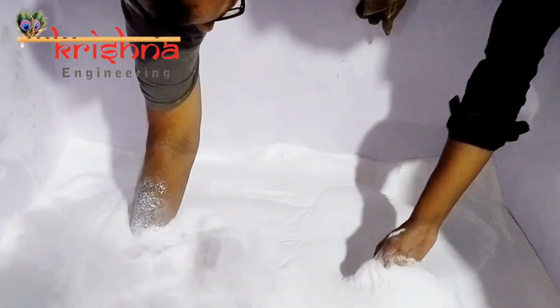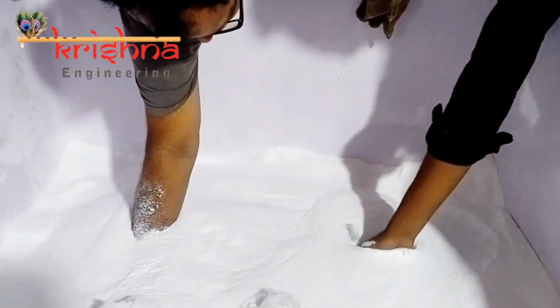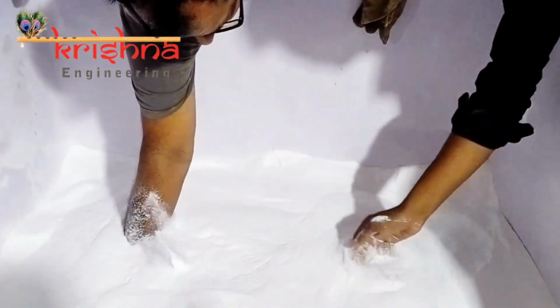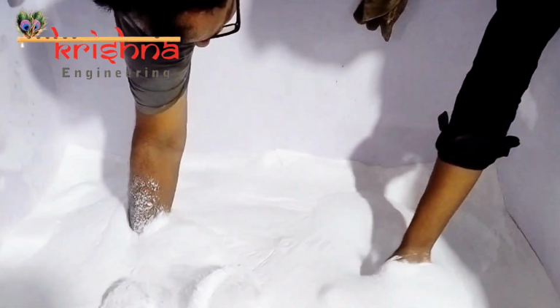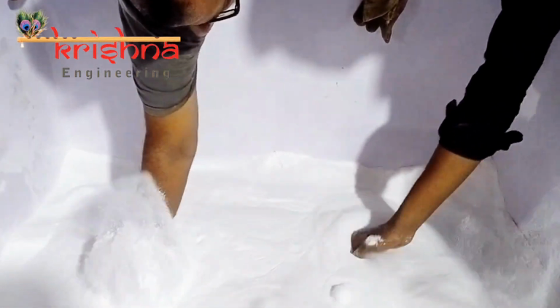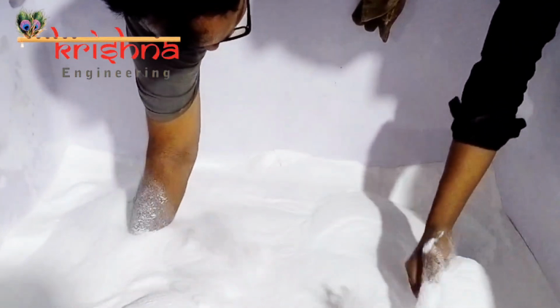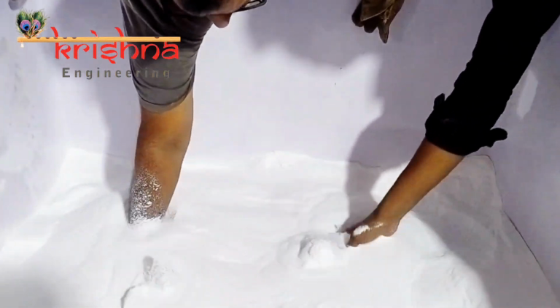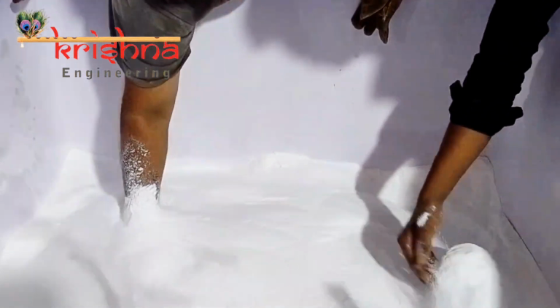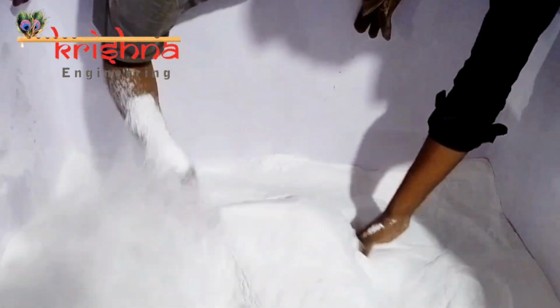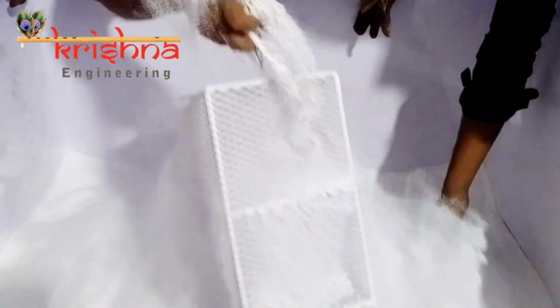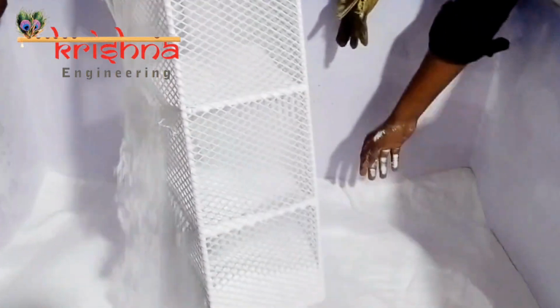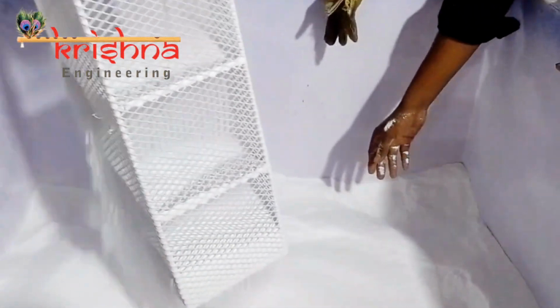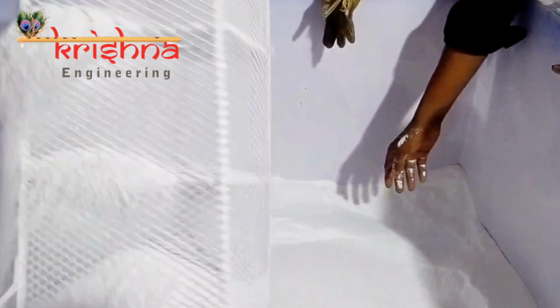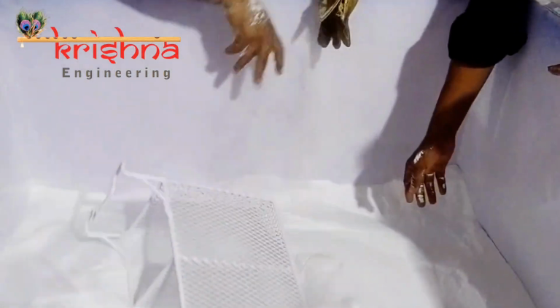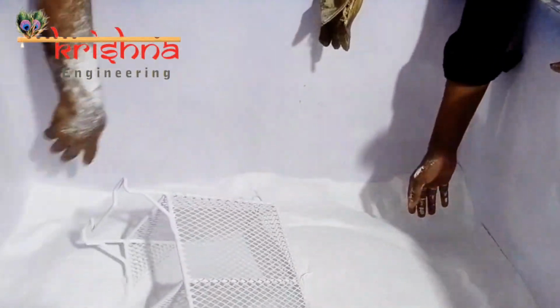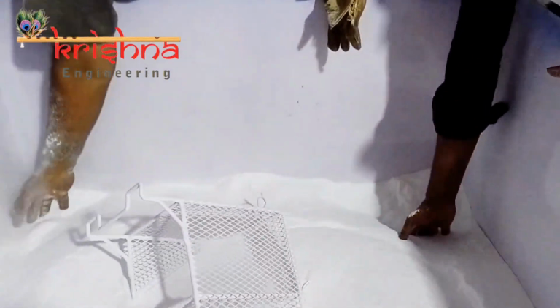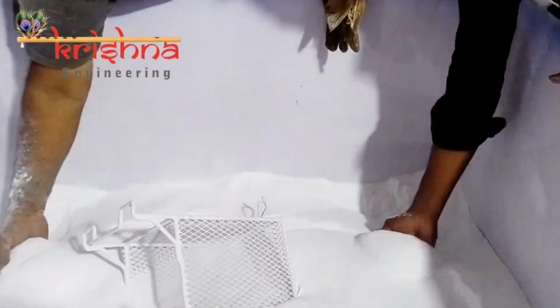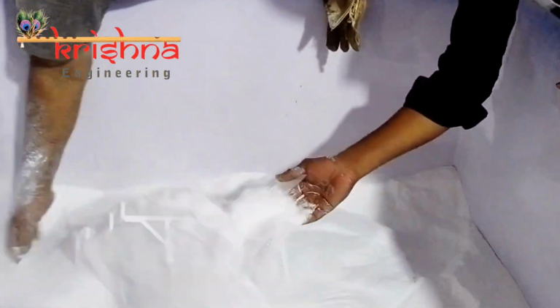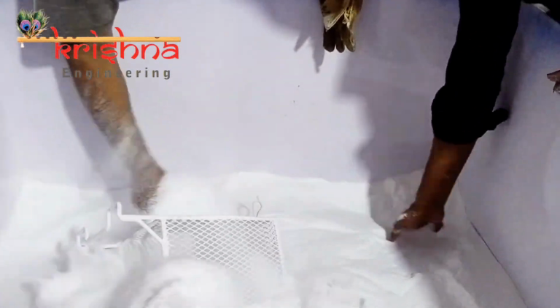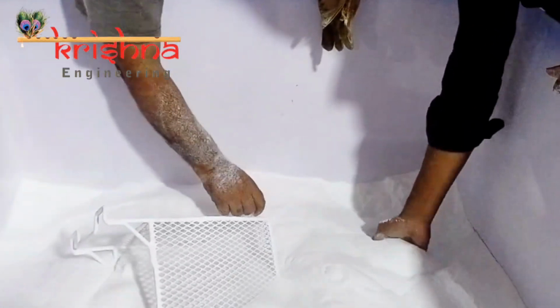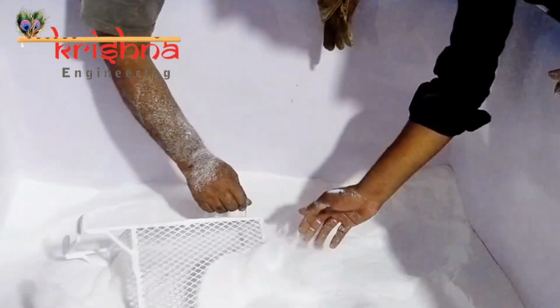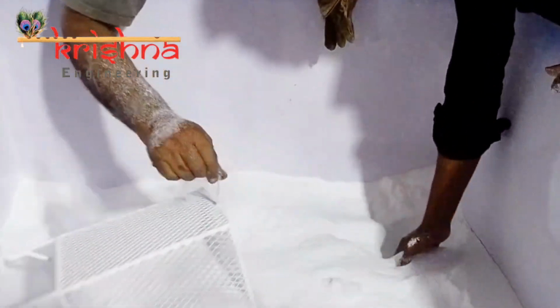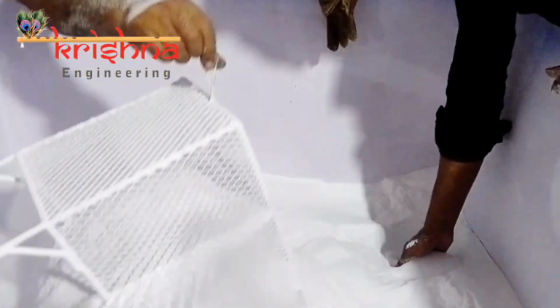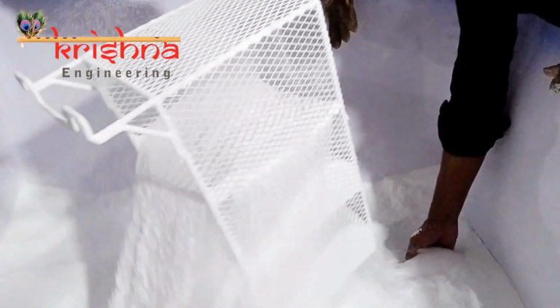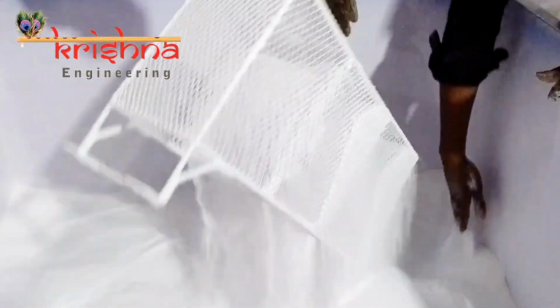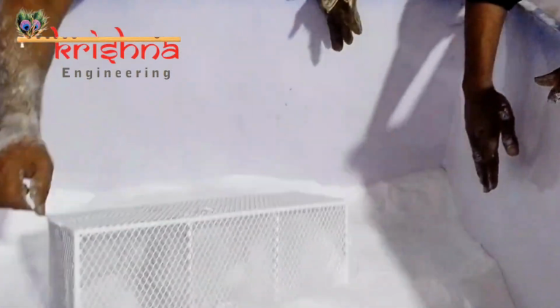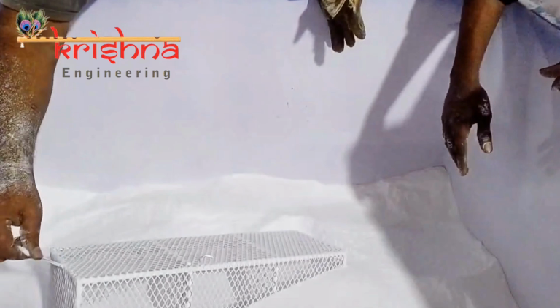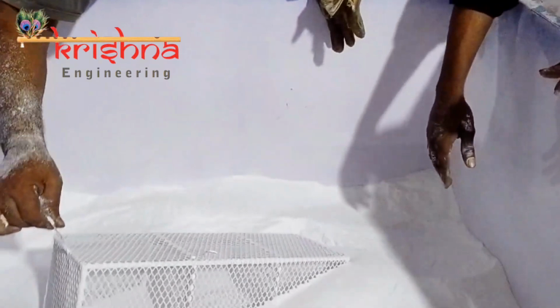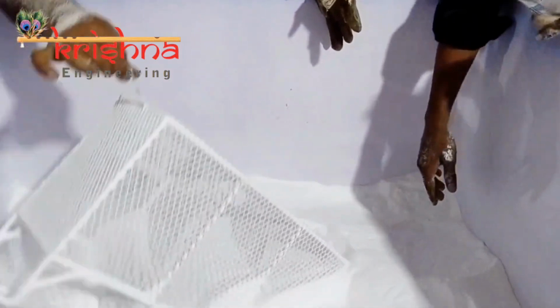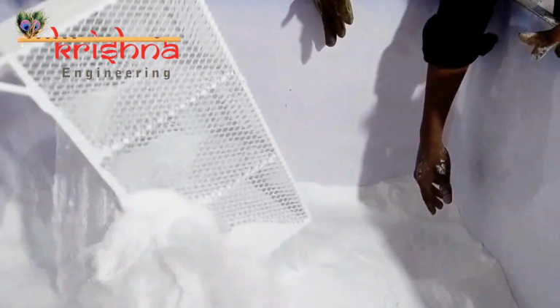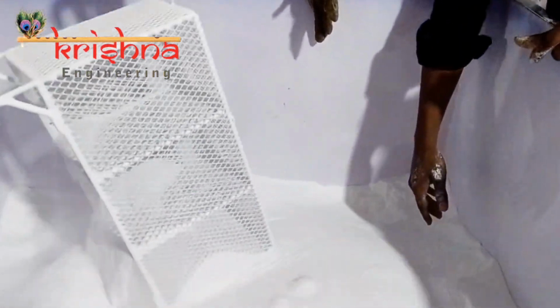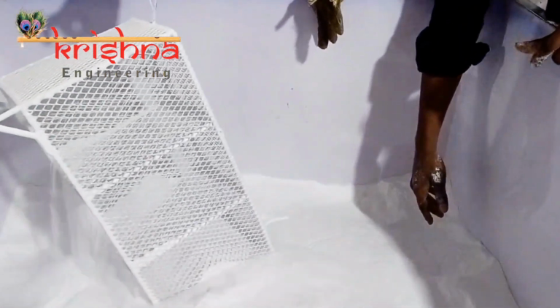Watch as our technology transforms standard deep freezer baskets into exceptional products. The coating isn't just a shield, it's a testament to our dedication to excellence.